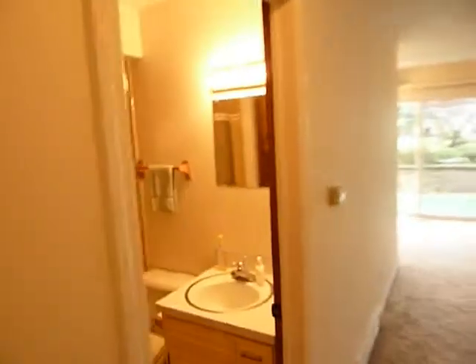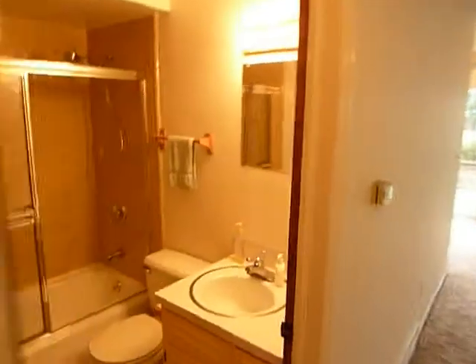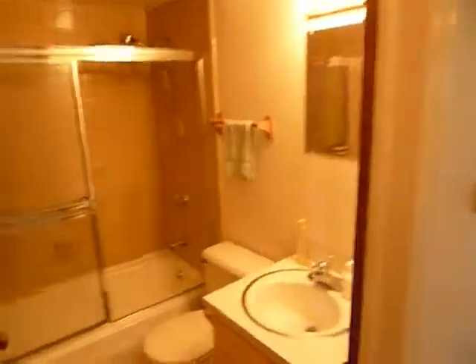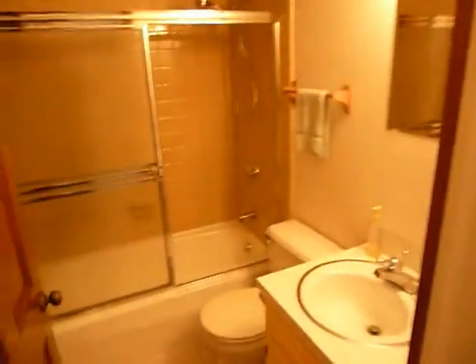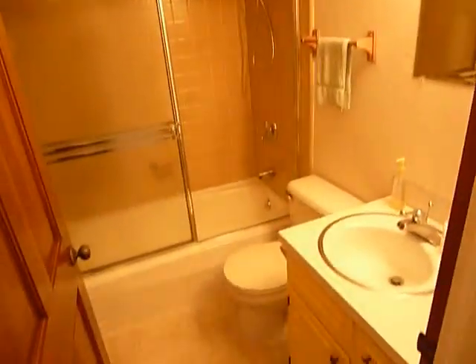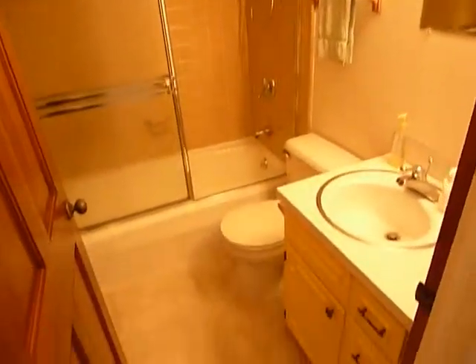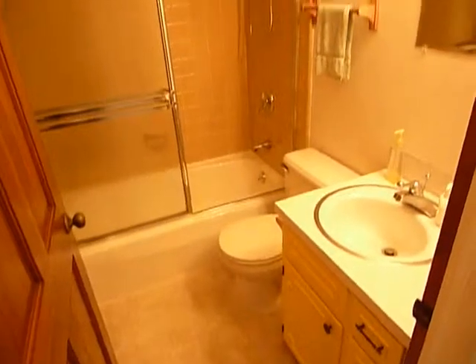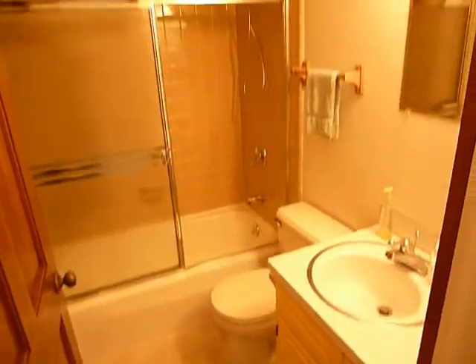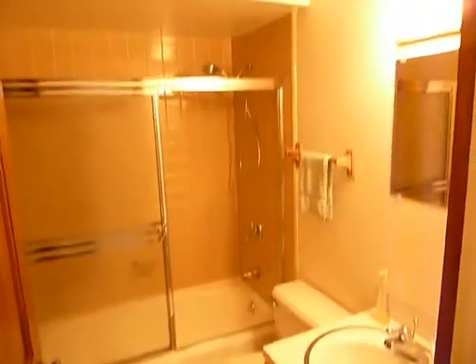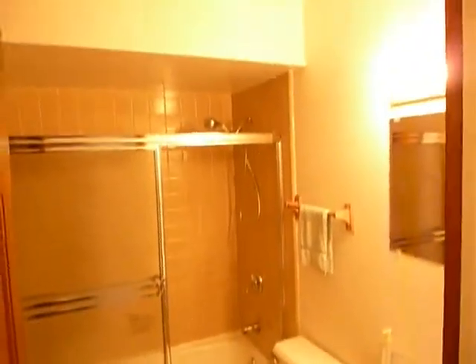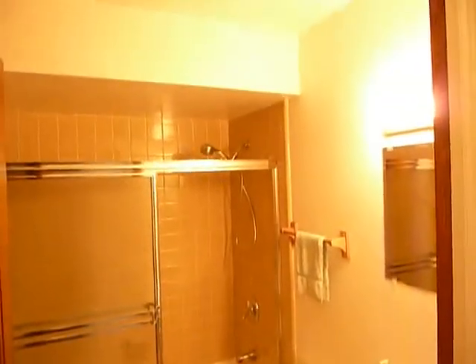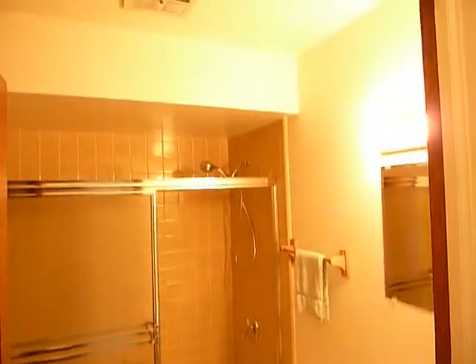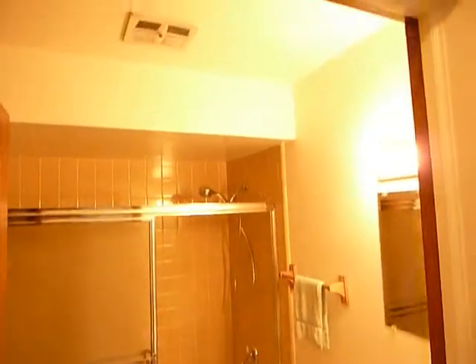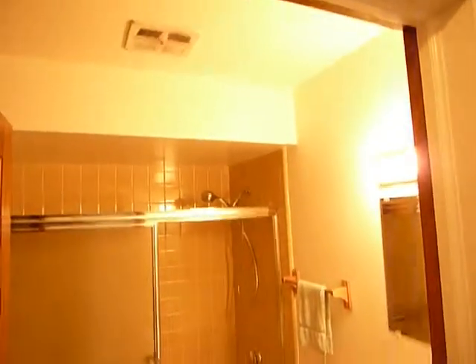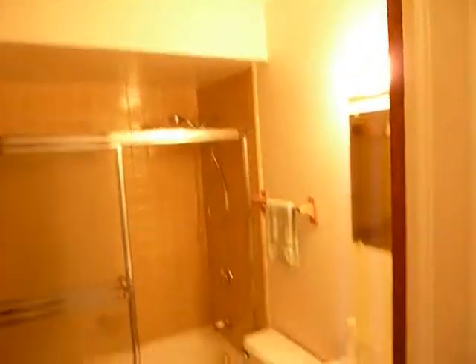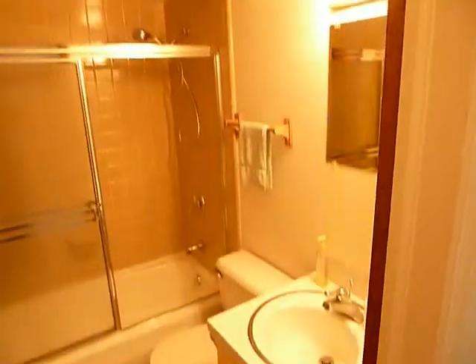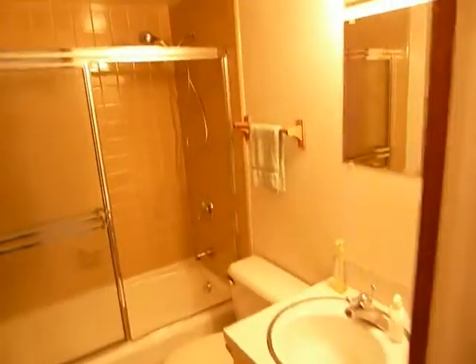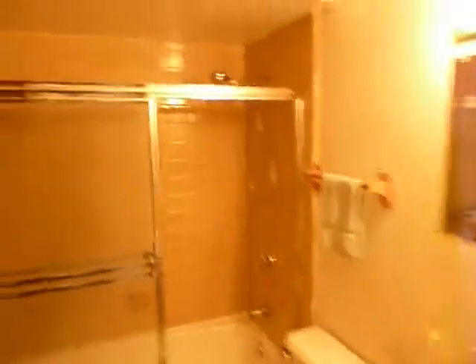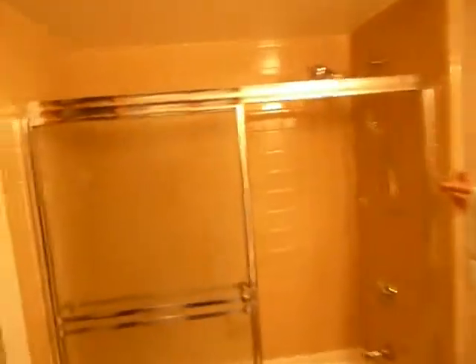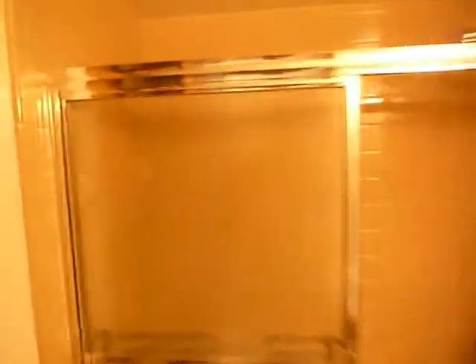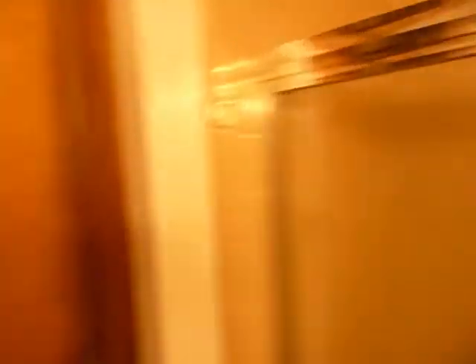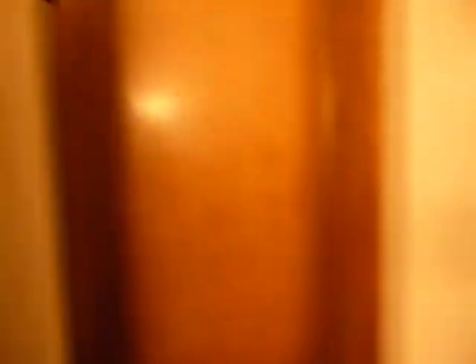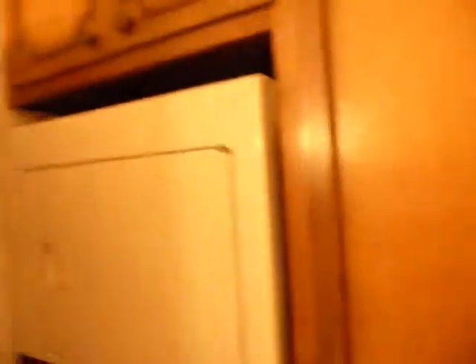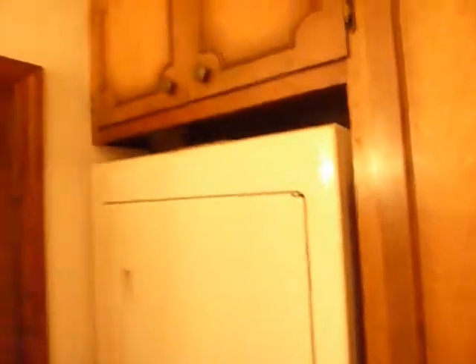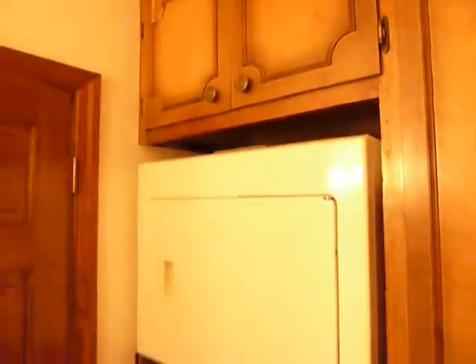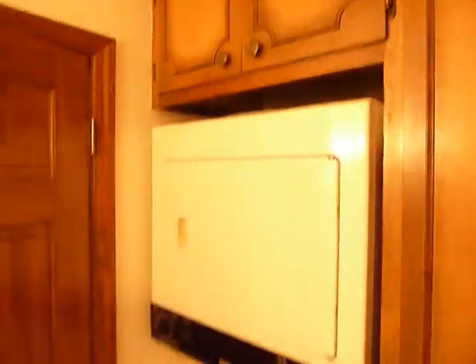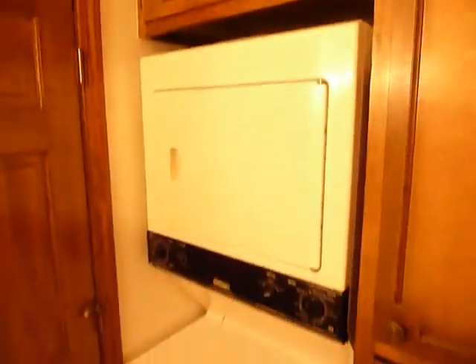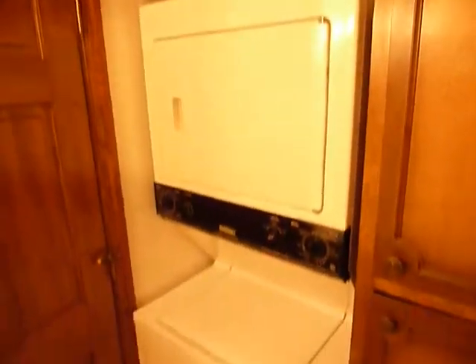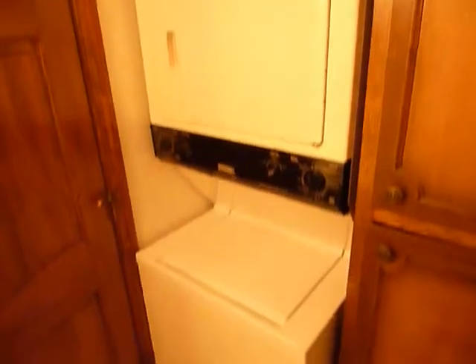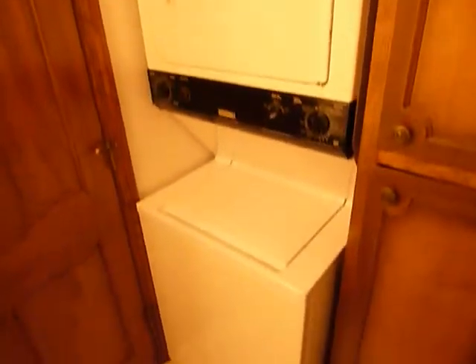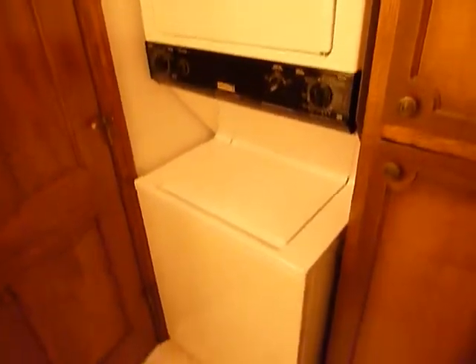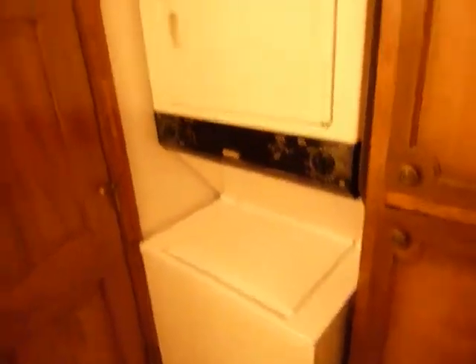Full bath with ceramic tub surround and a hand shower. And in the bath we have the washer dryer stackable unit that's included here.